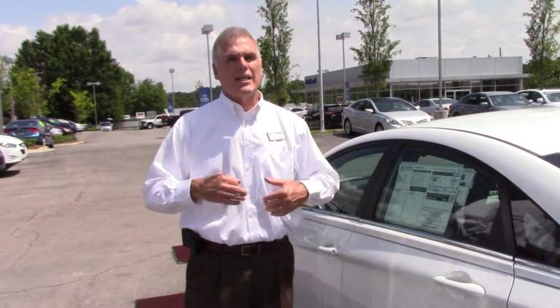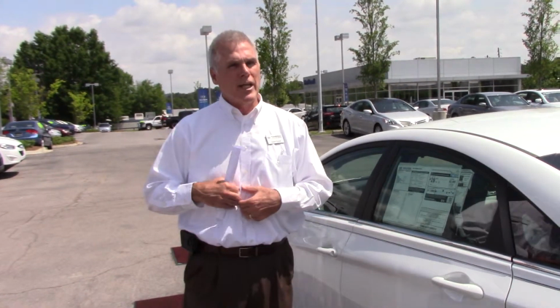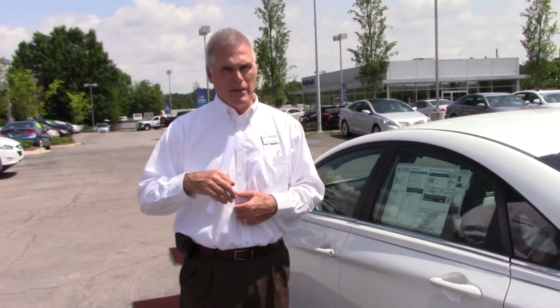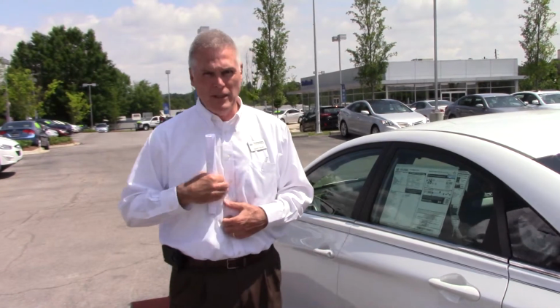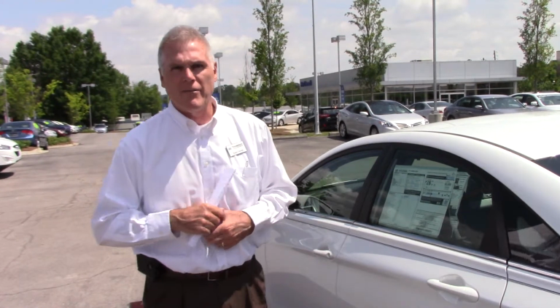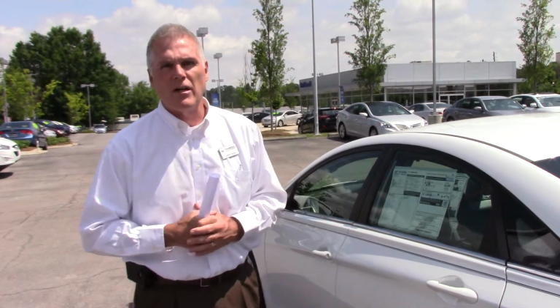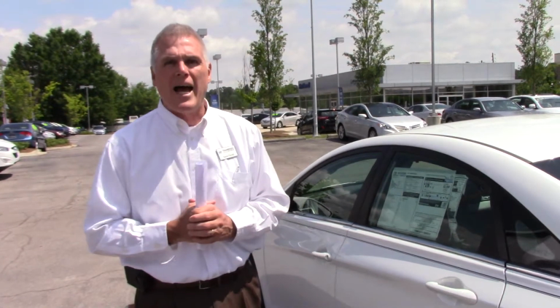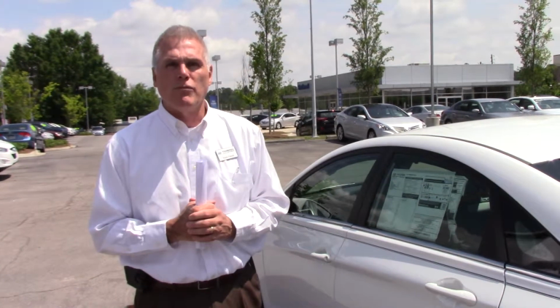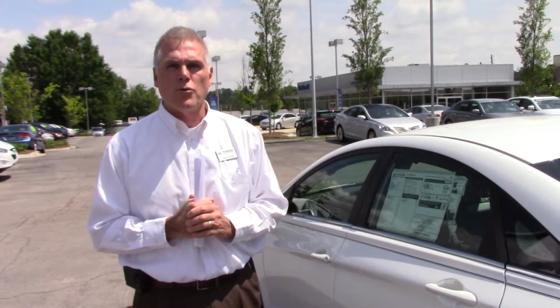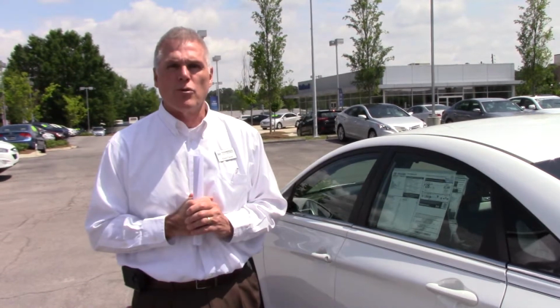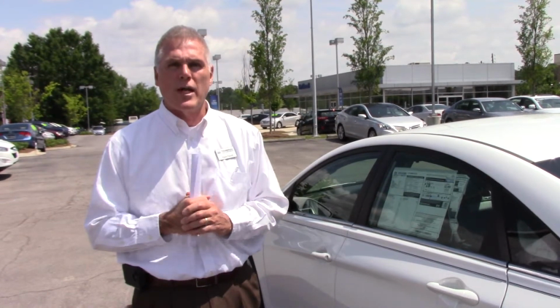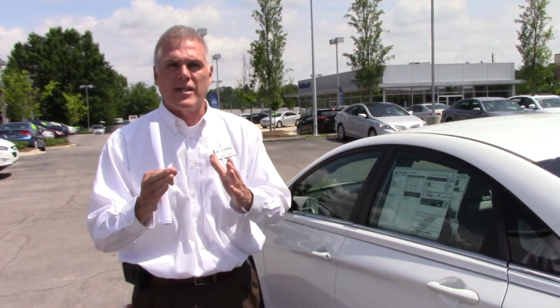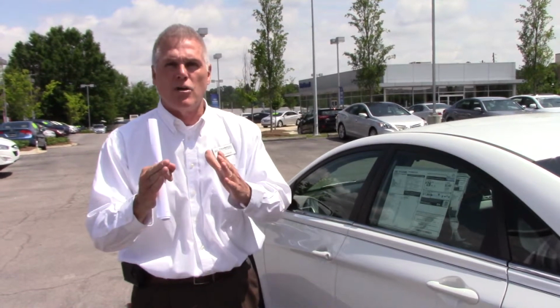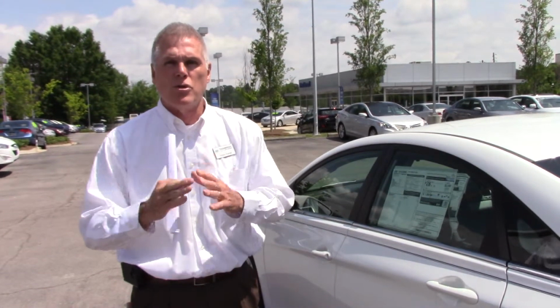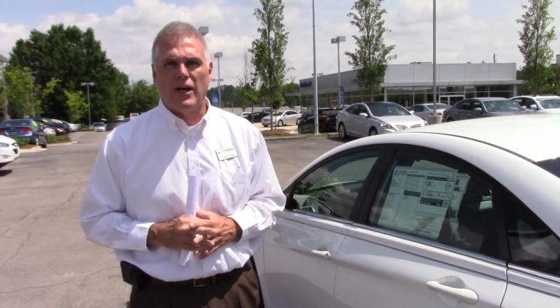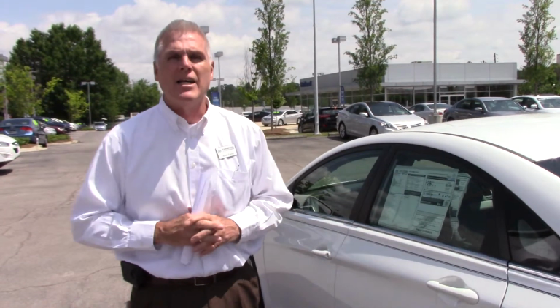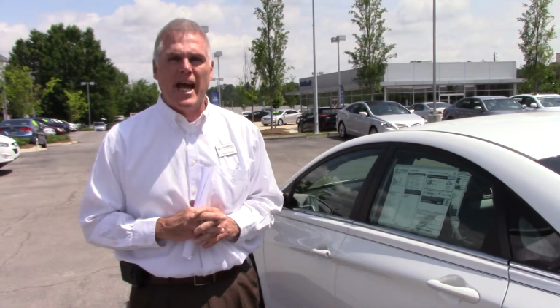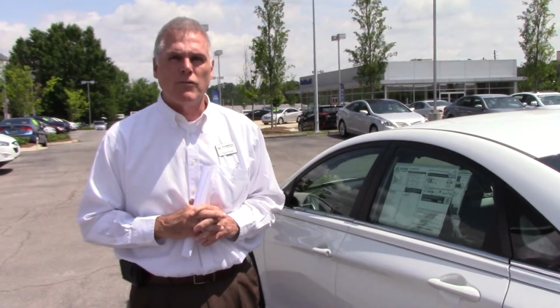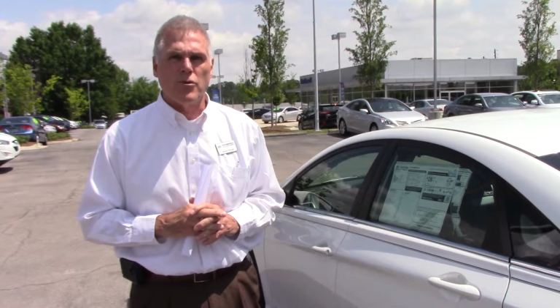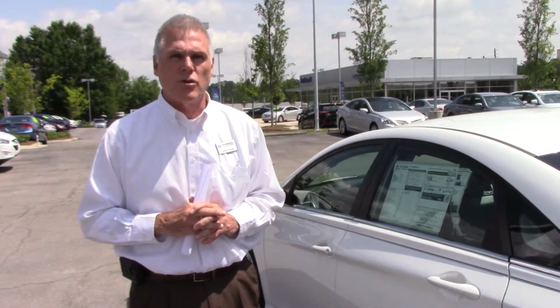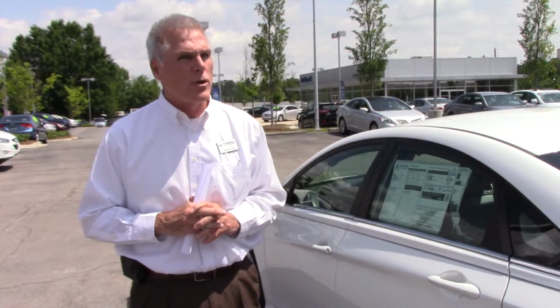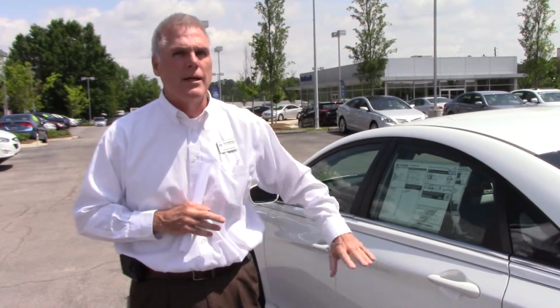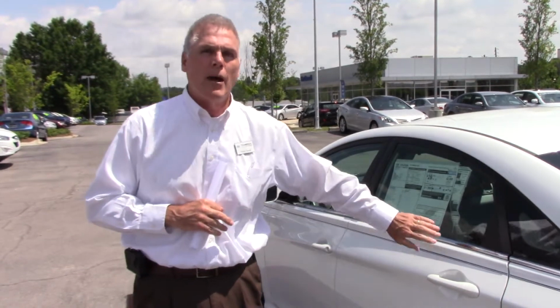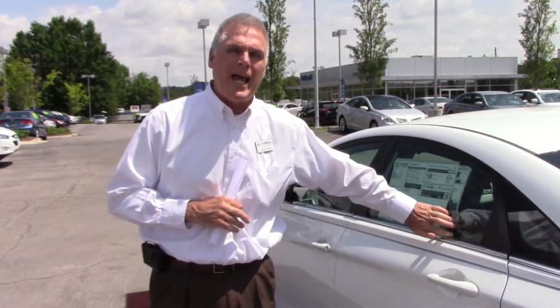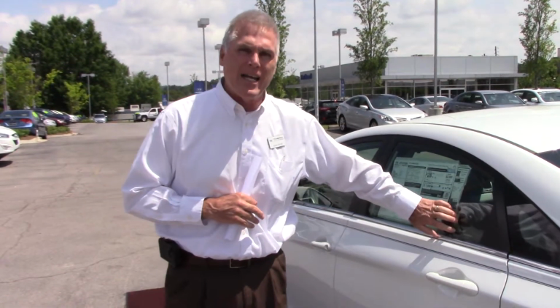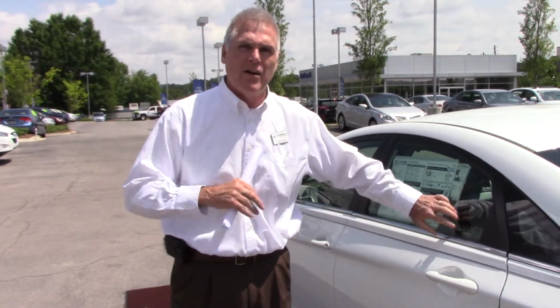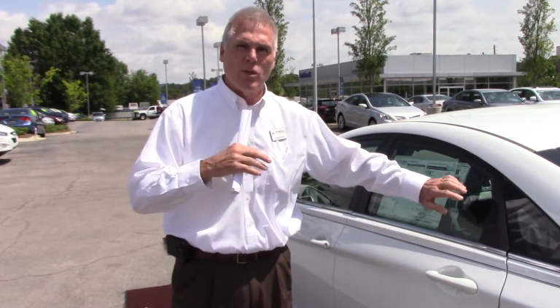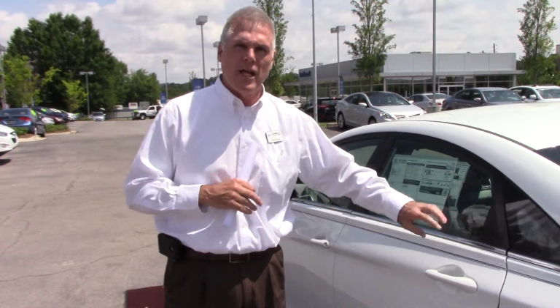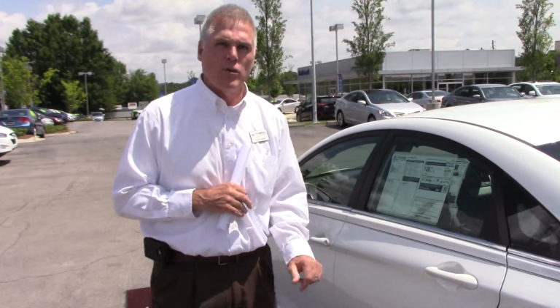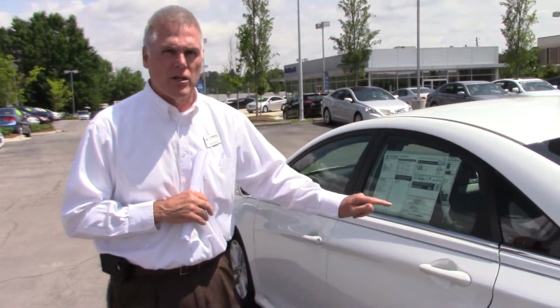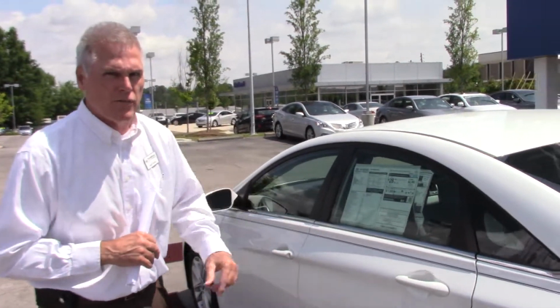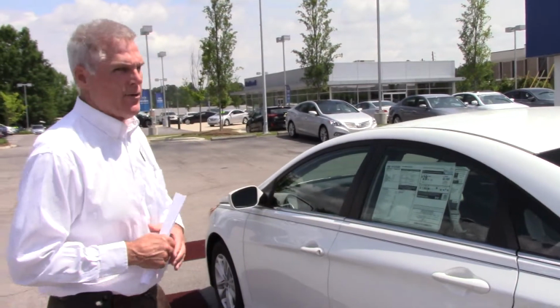Come see me, Kevin Farrell, at 205-914-3049. I'd be glad to take care of you. I want to take care of you on this vehicle — see if you love it.